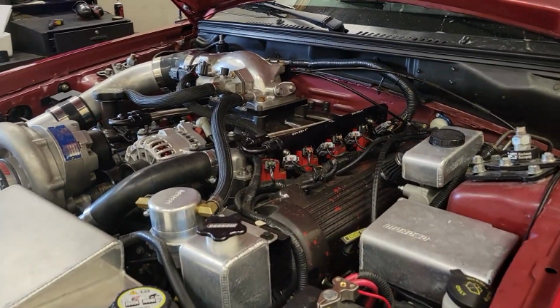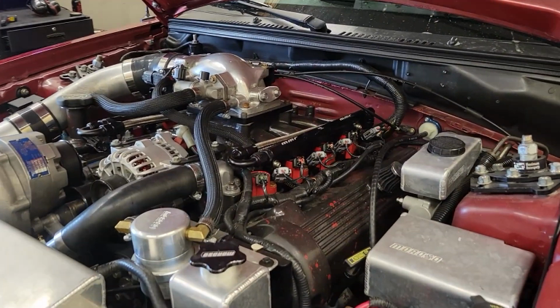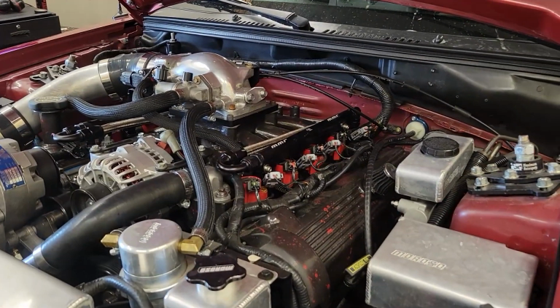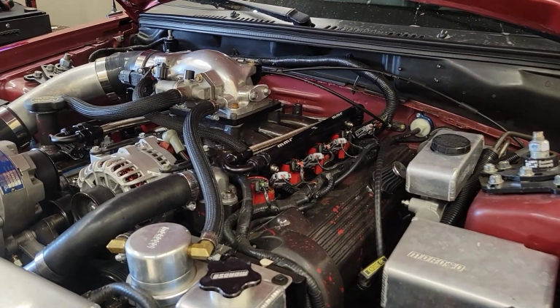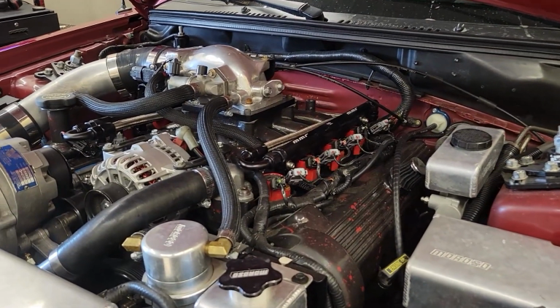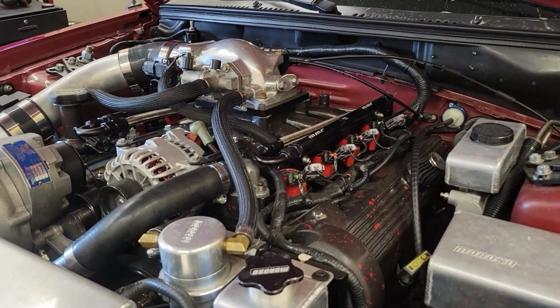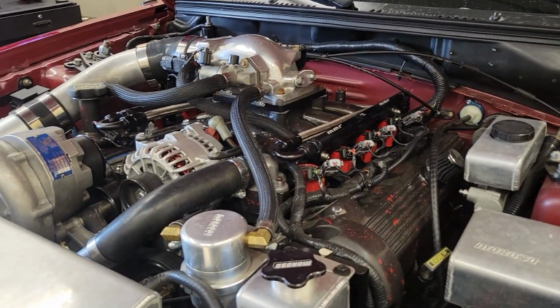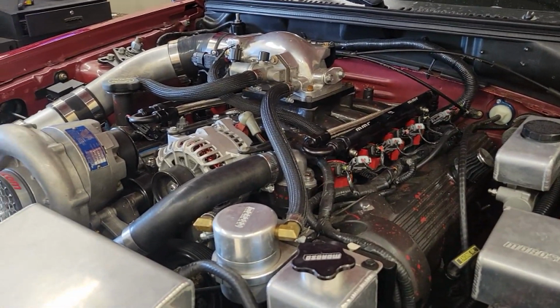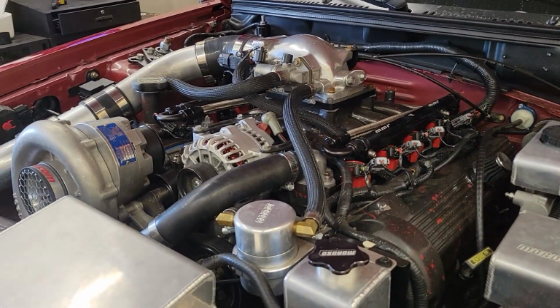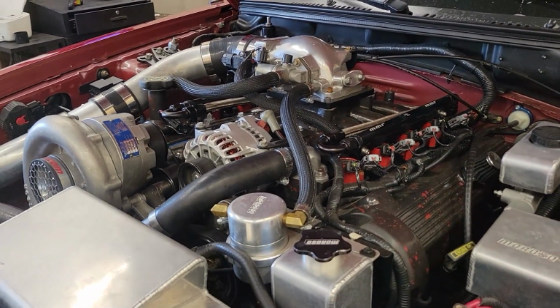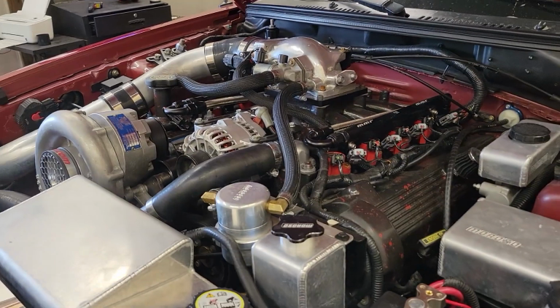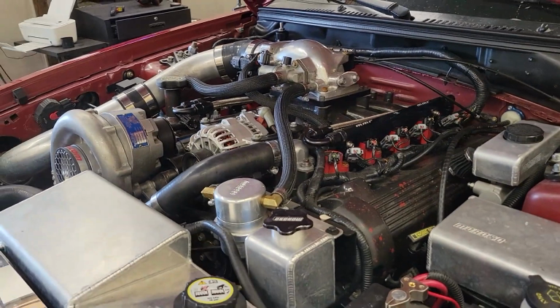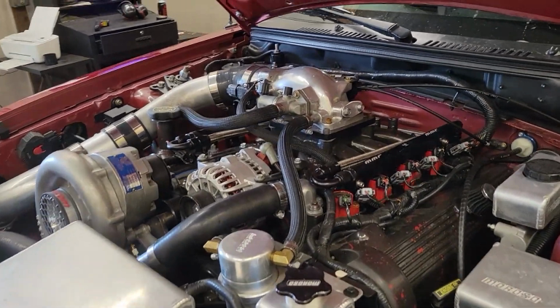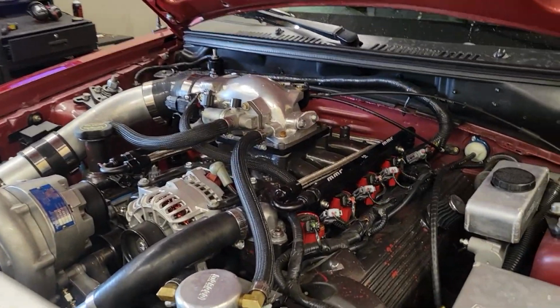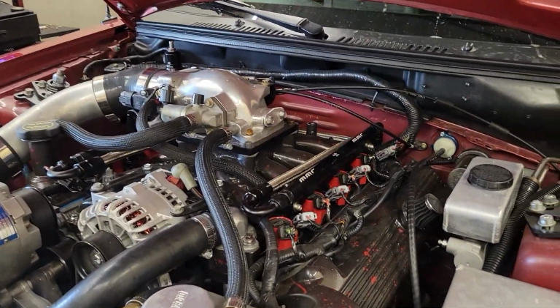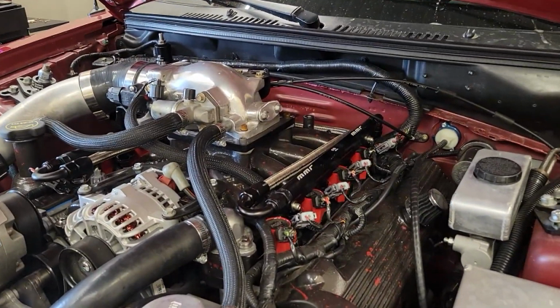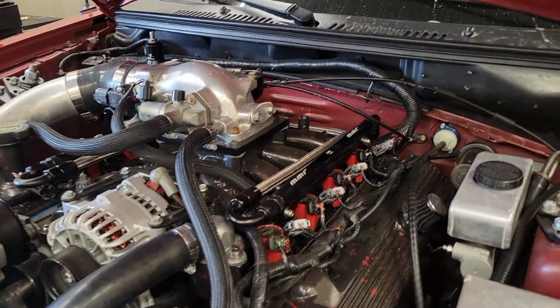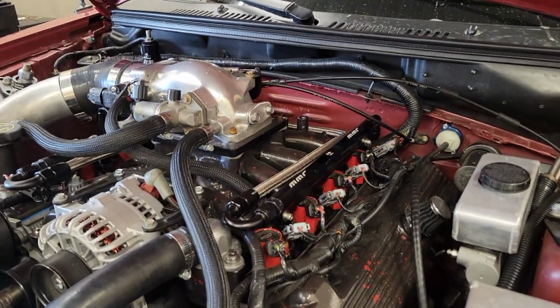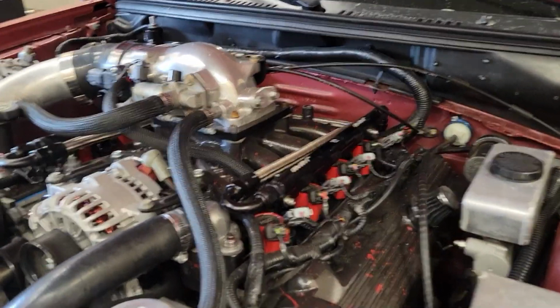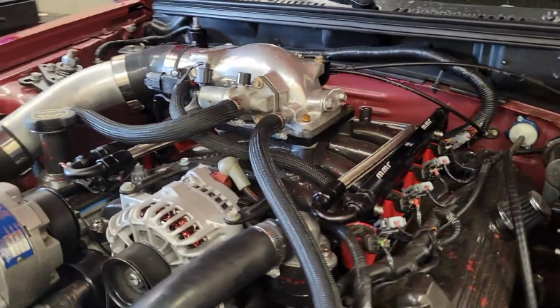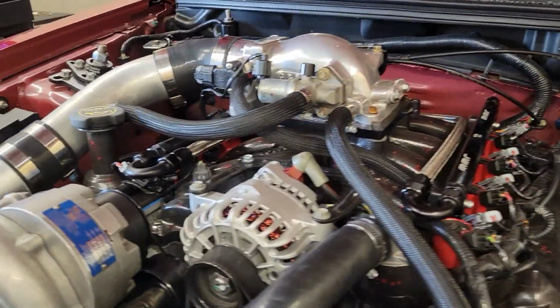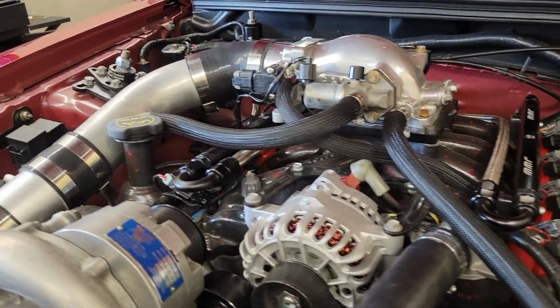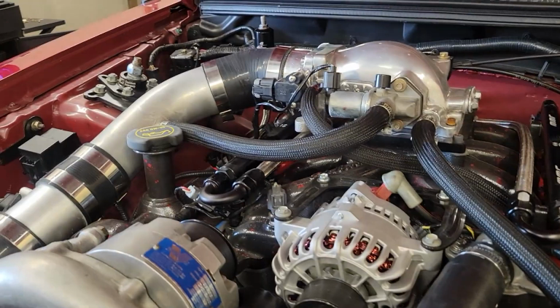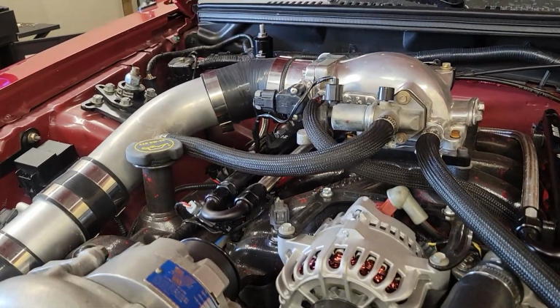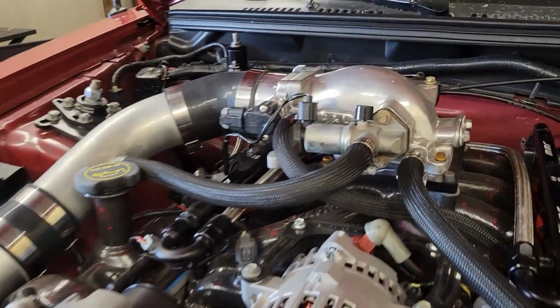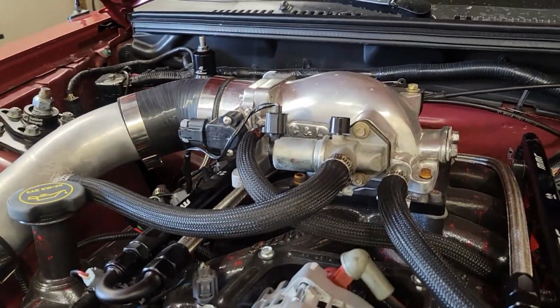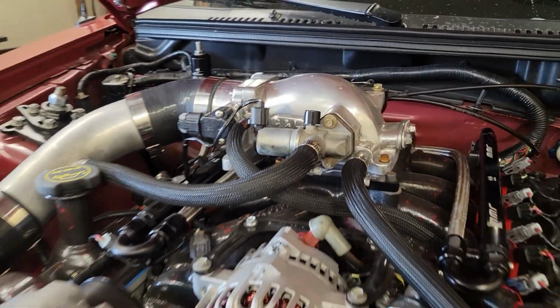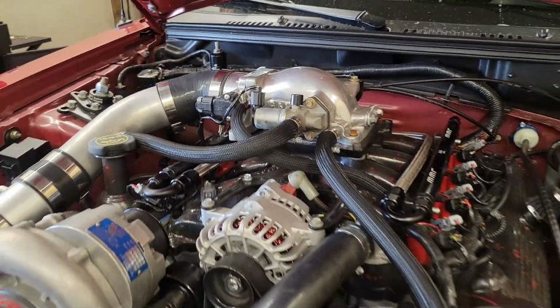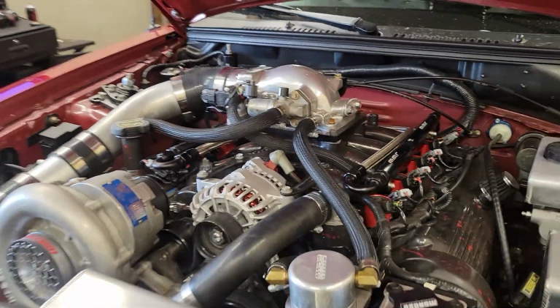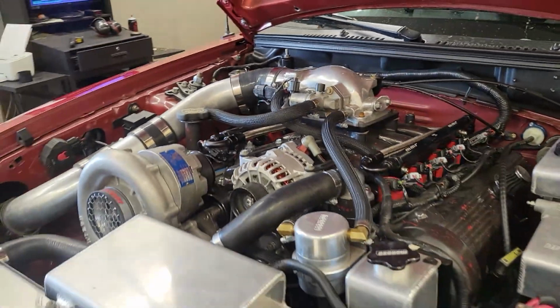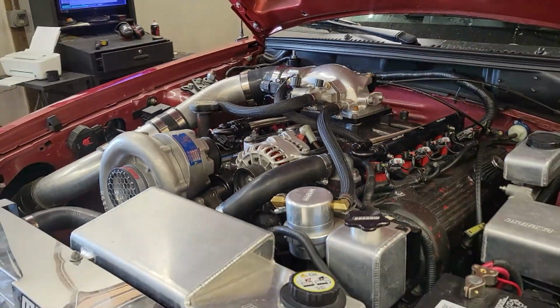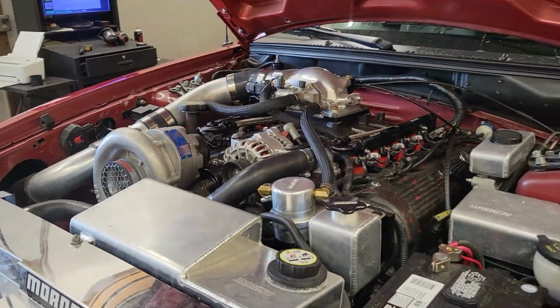There weren't any cam specs in the paperwork, so I don't know what camshafts are in it. They sound pretty mild. It's got that Edelbrock intake manifold on it. I can't remember whose upper that is — C&L. Yeah, it's a C&L upper. Clean looking setup.